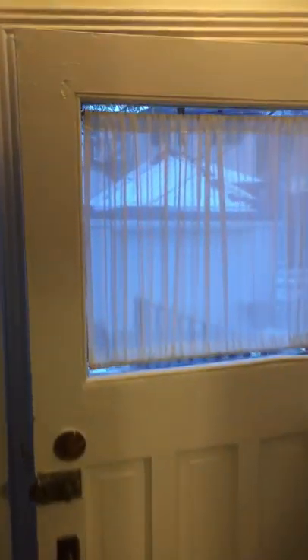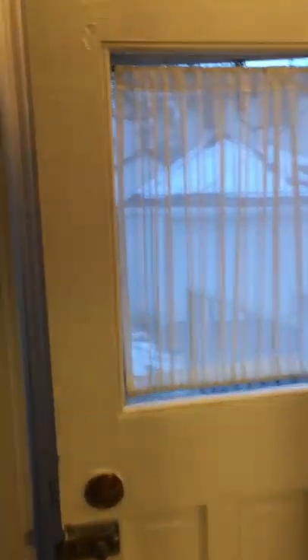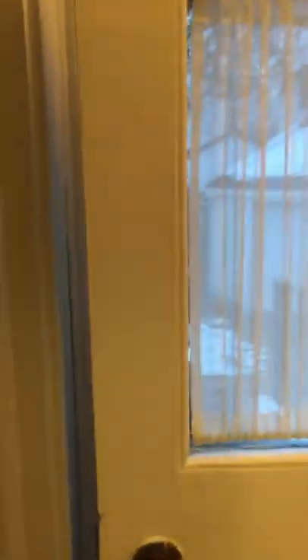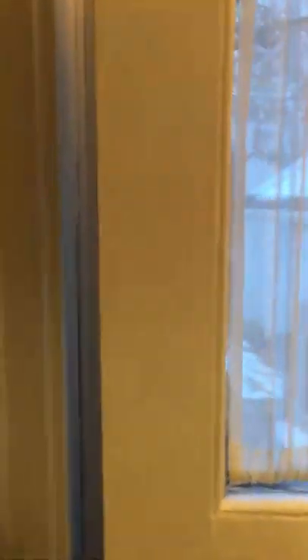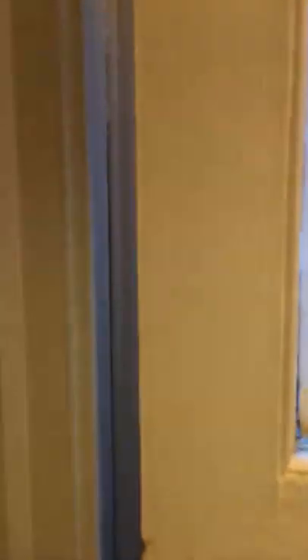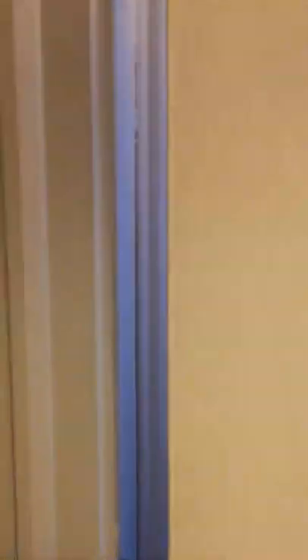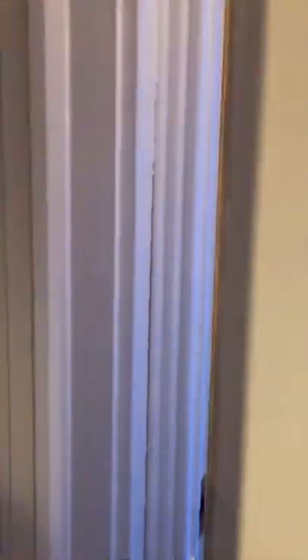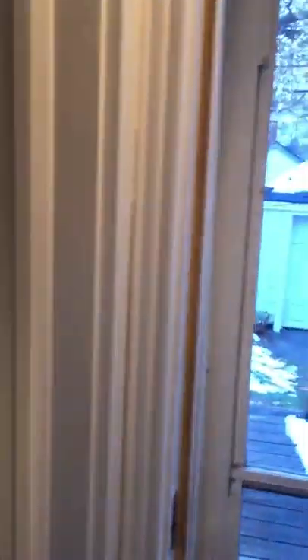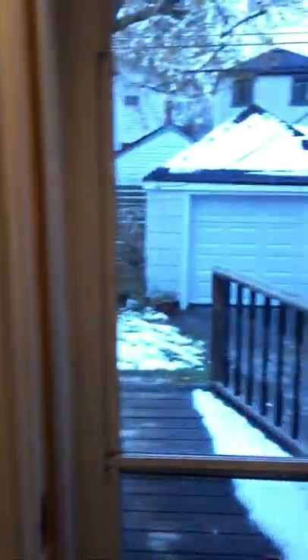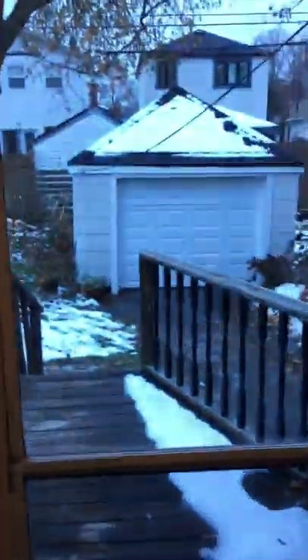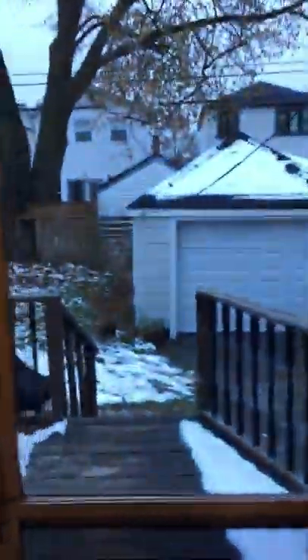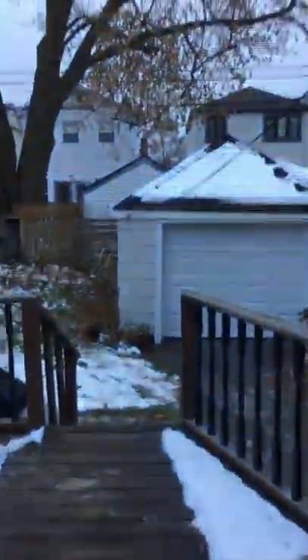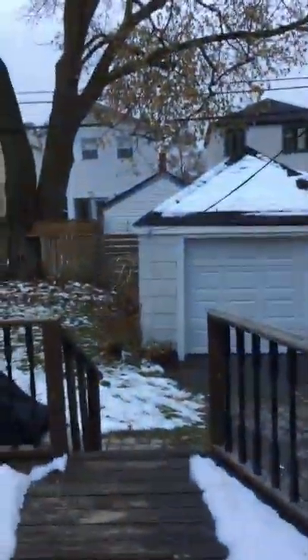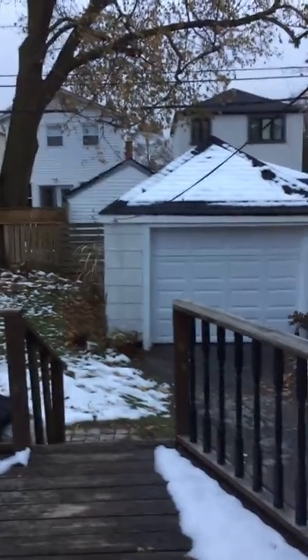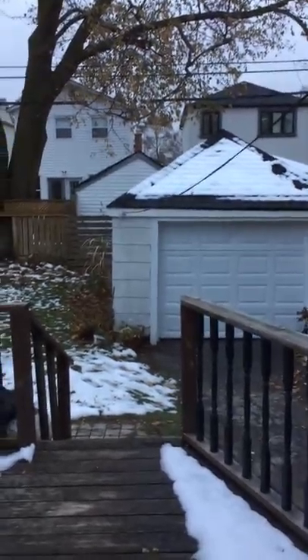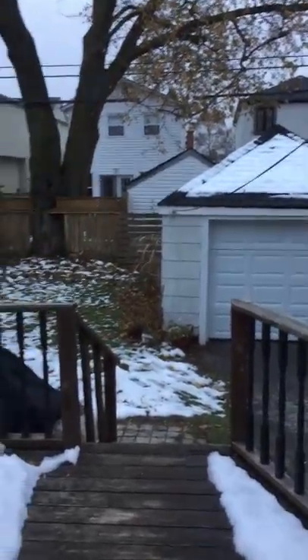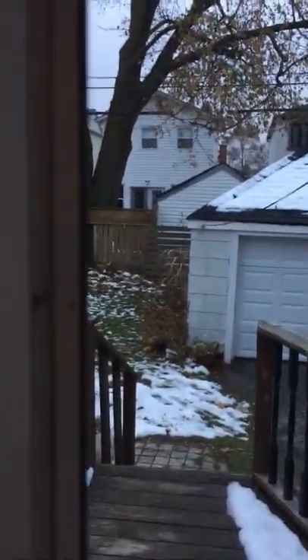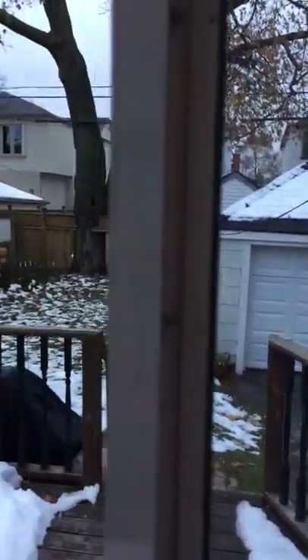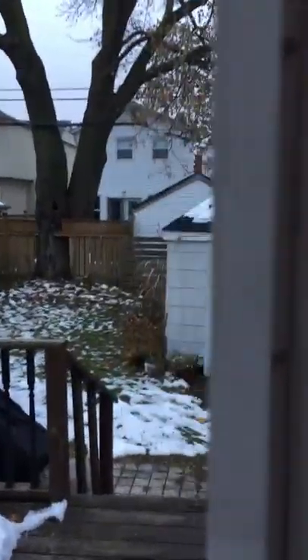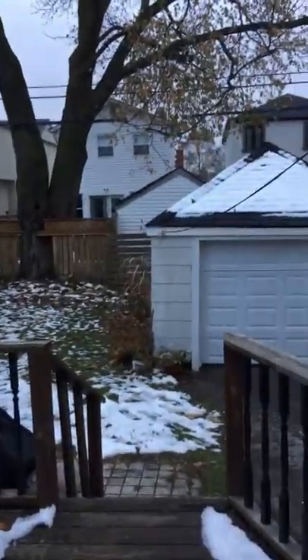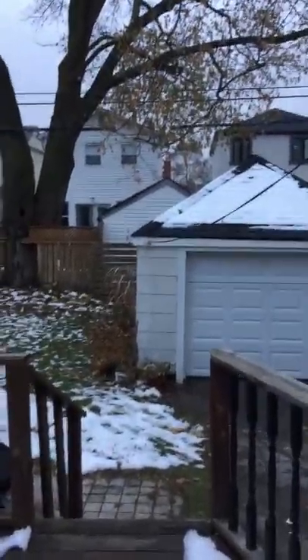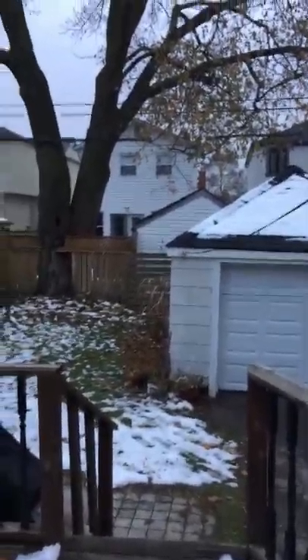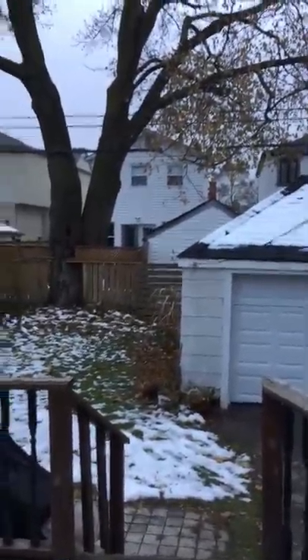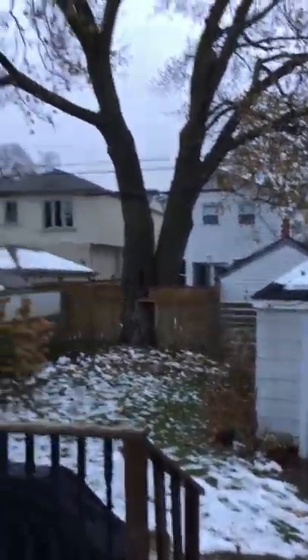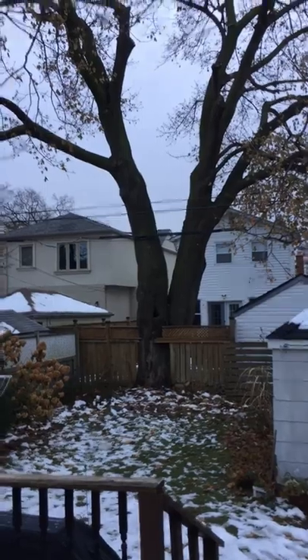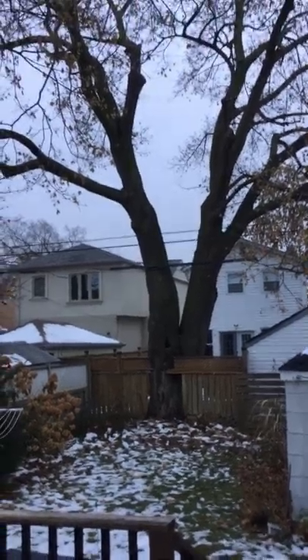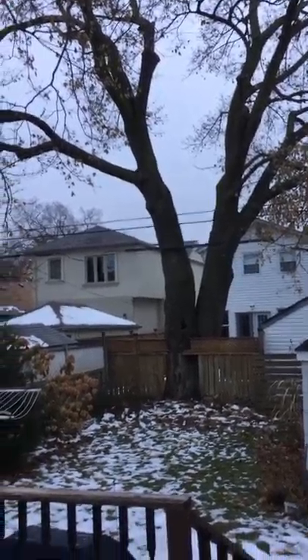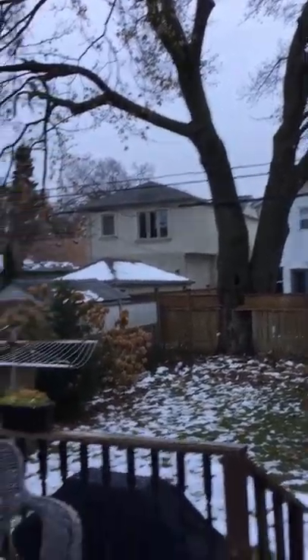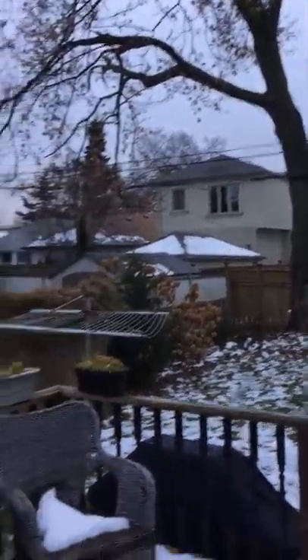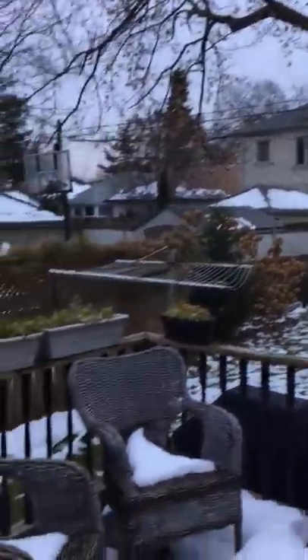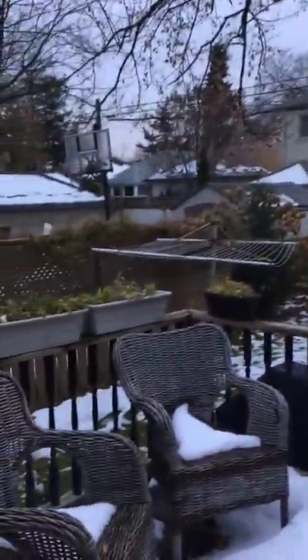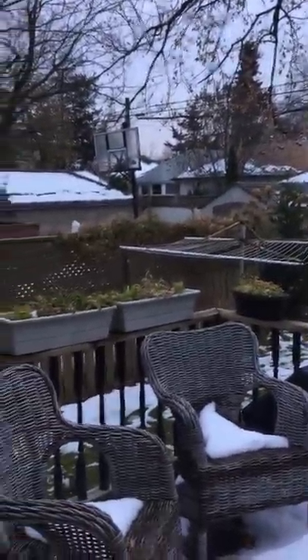Opening the back door for another peek at the yard. The driveway will hold three cars, and the garage a fourth car, so plenty of parking here. There's a beautiful mature tree and a great deck.